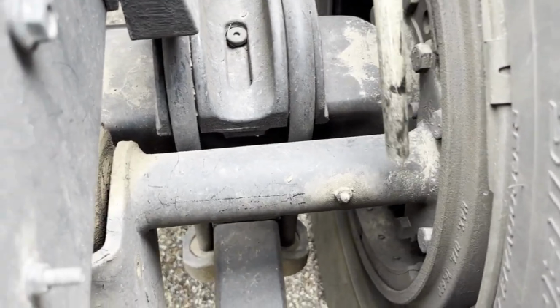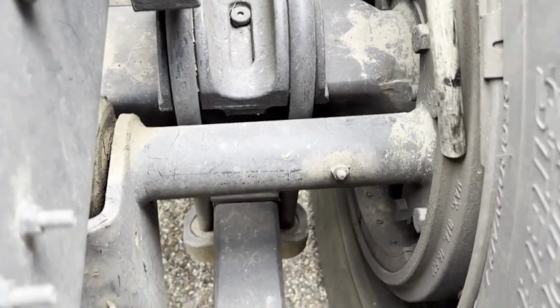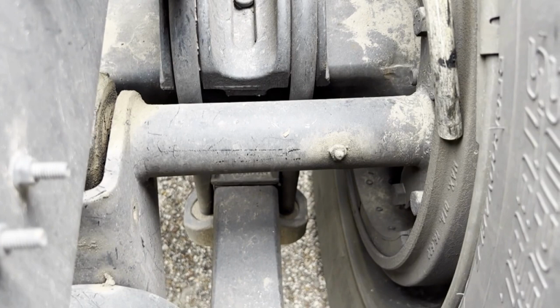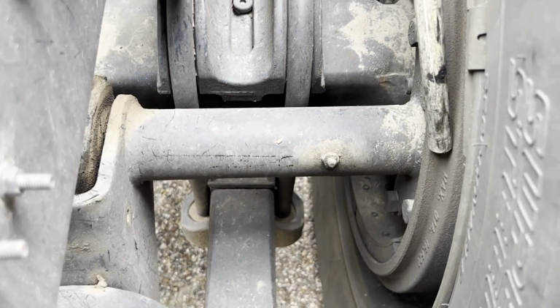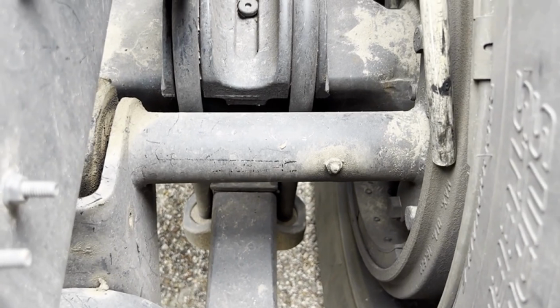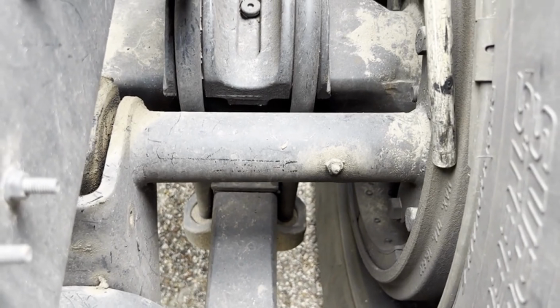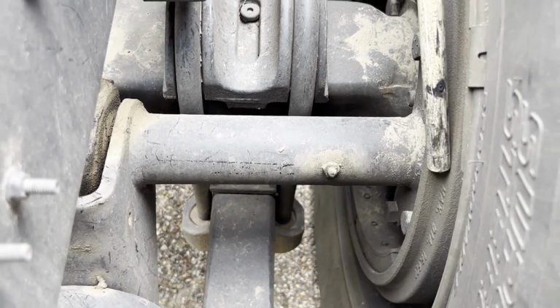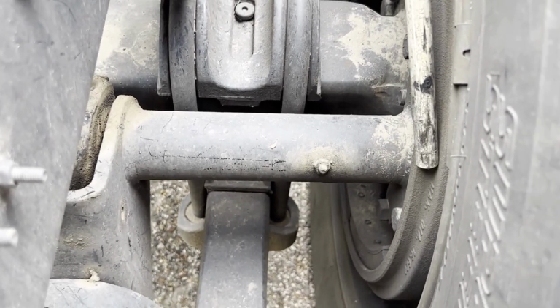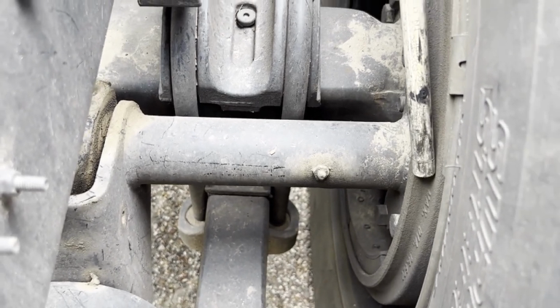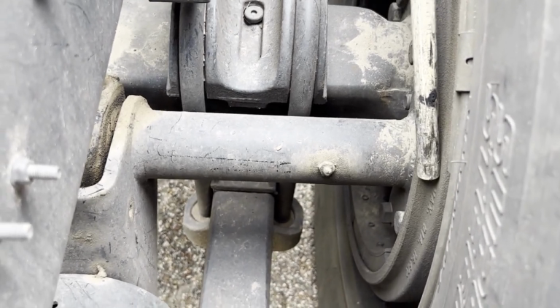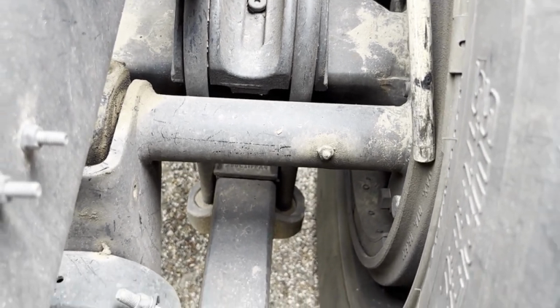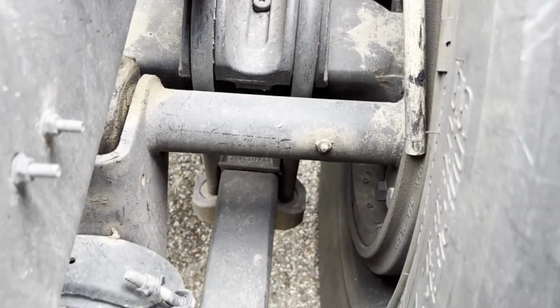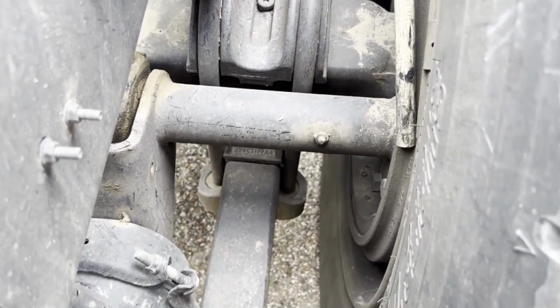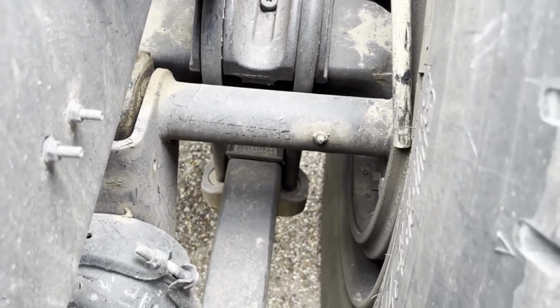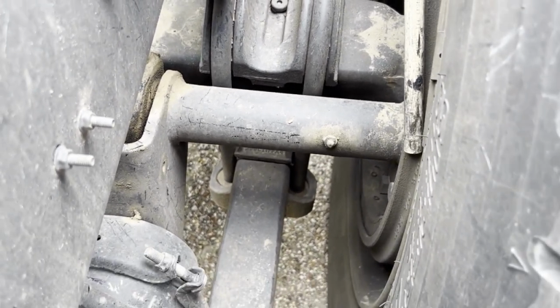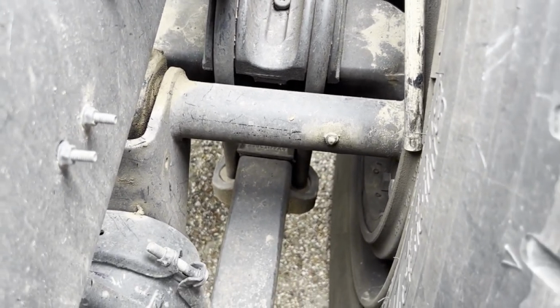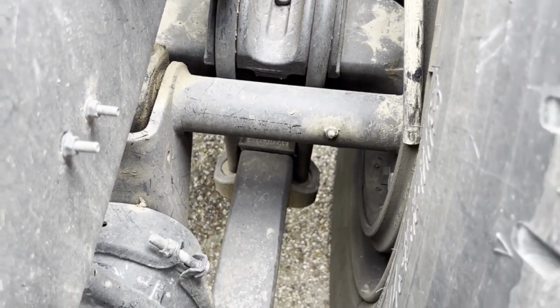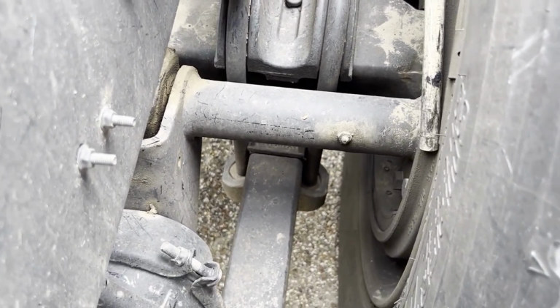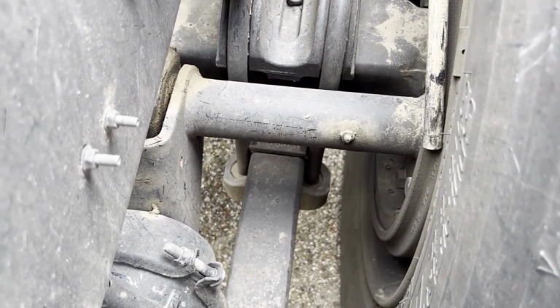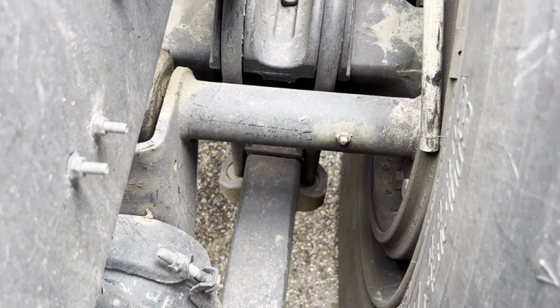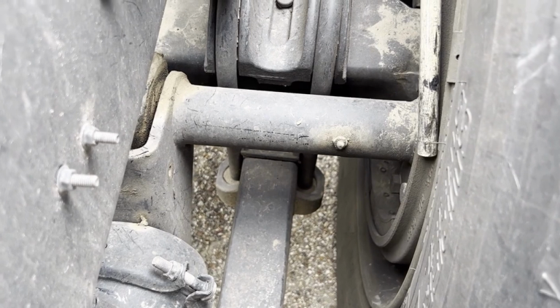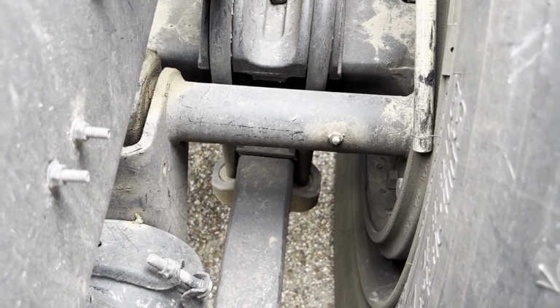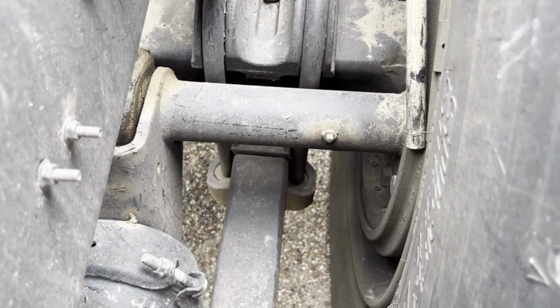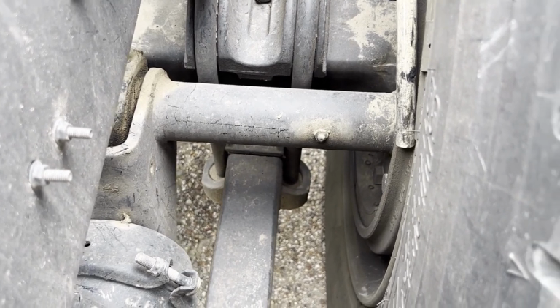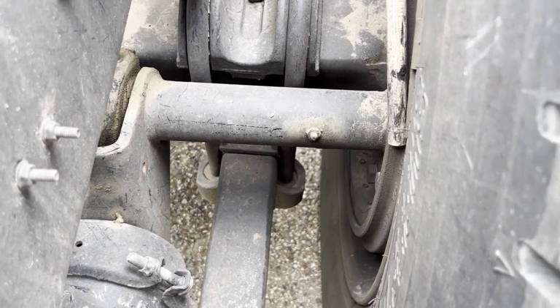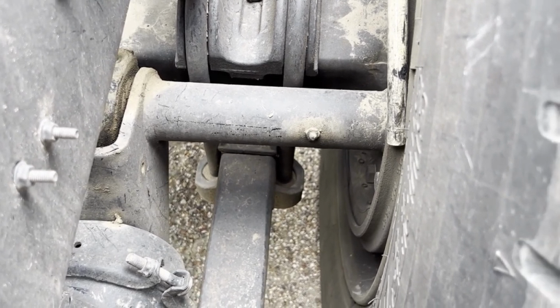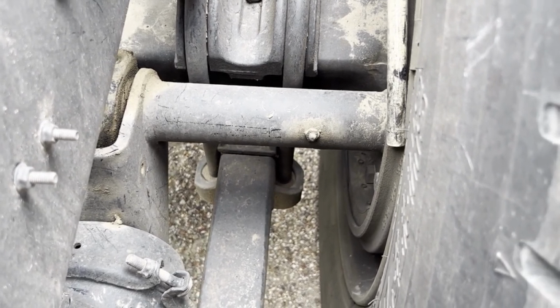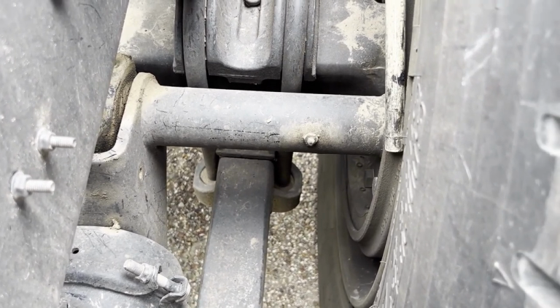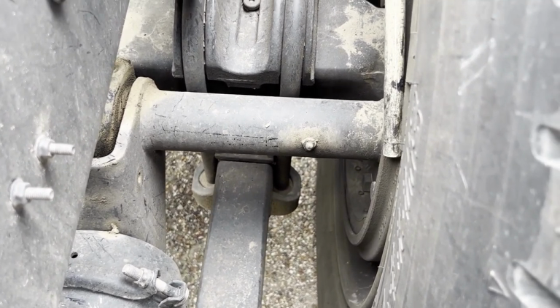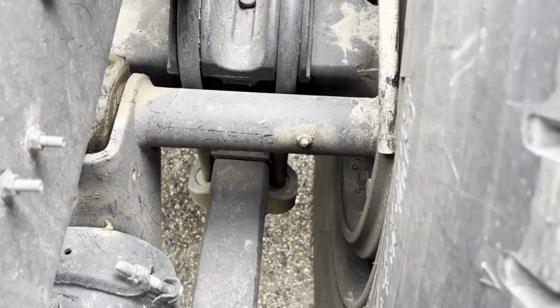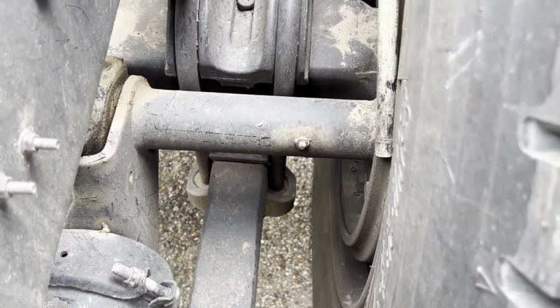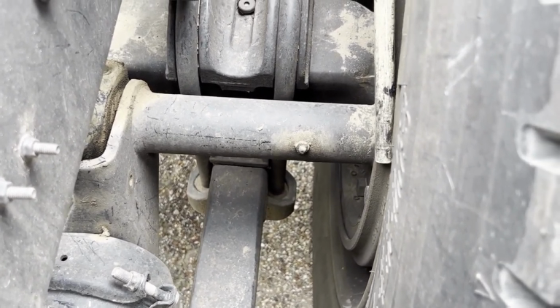My brake drum is properly and securely mounted. It is not bent, cracked, or broken, has no cracks more than half the width, and it is also free of dirt, oil, and grease.